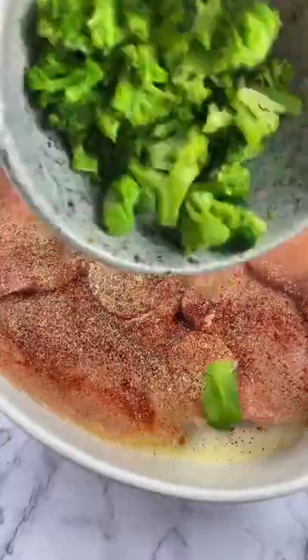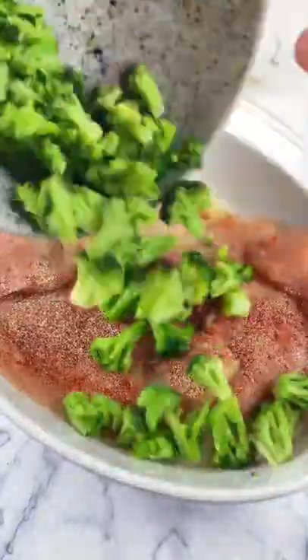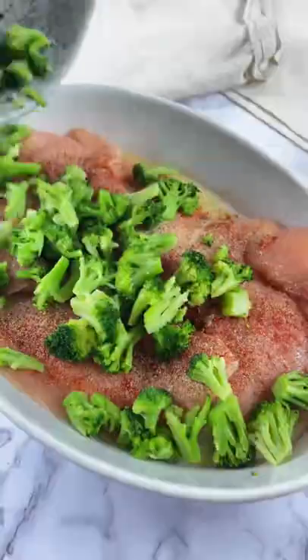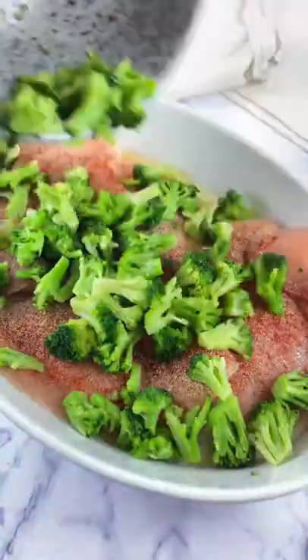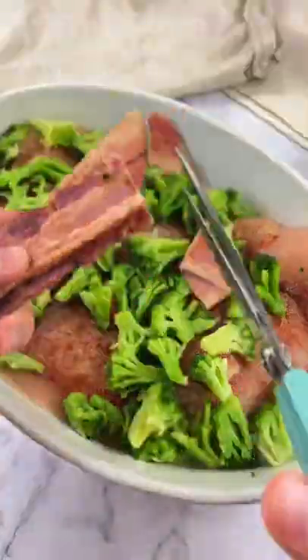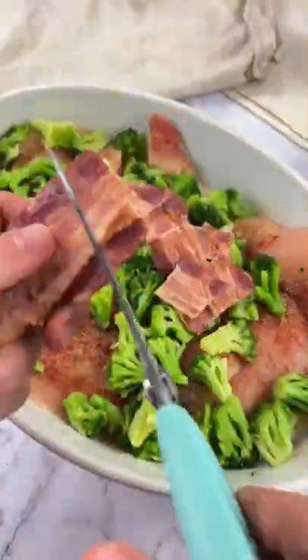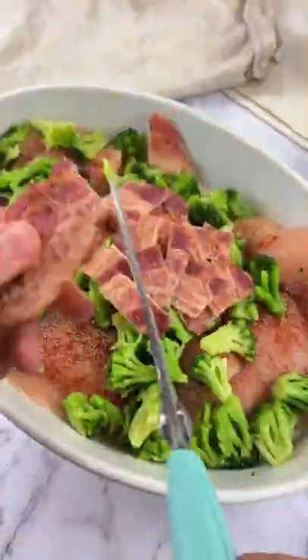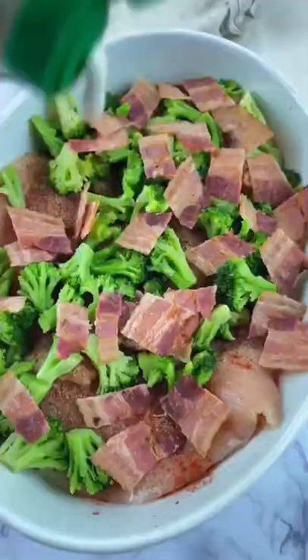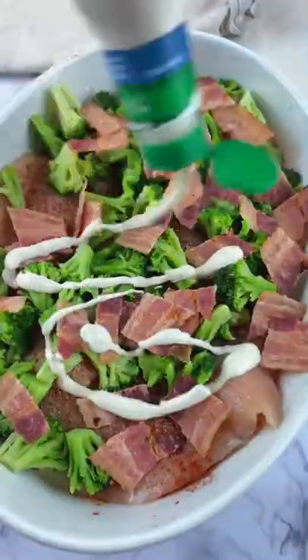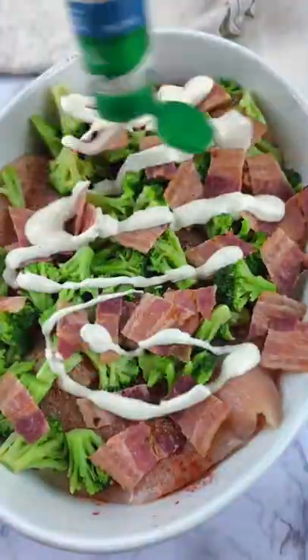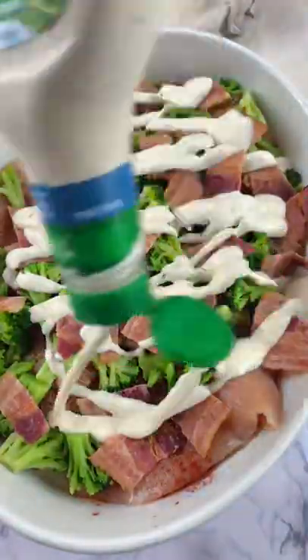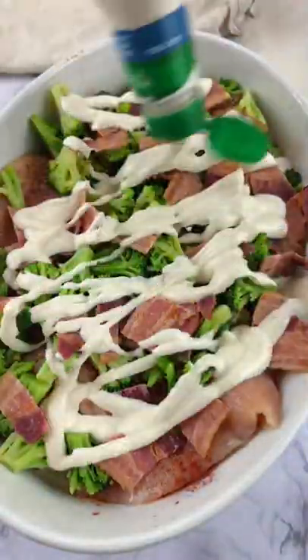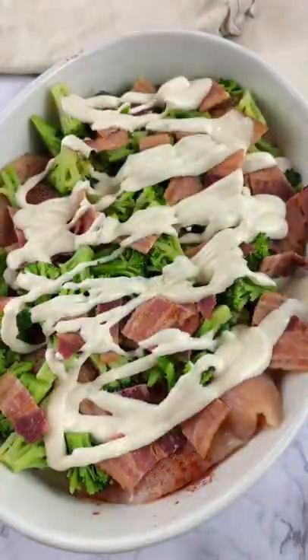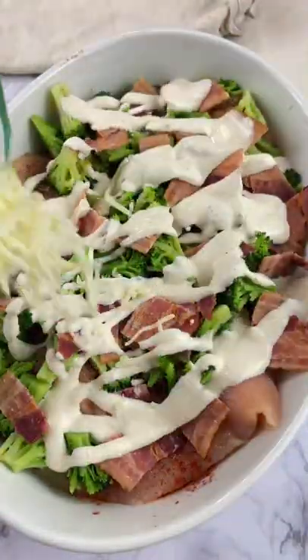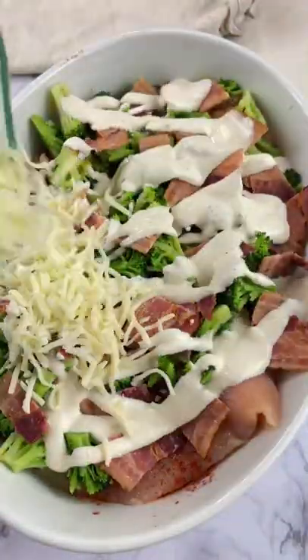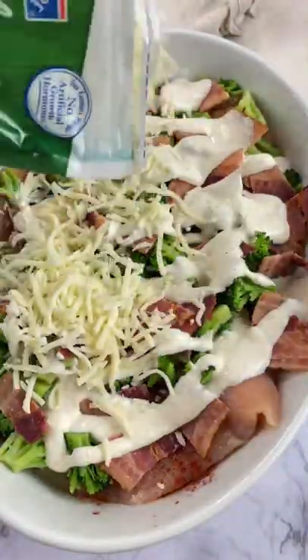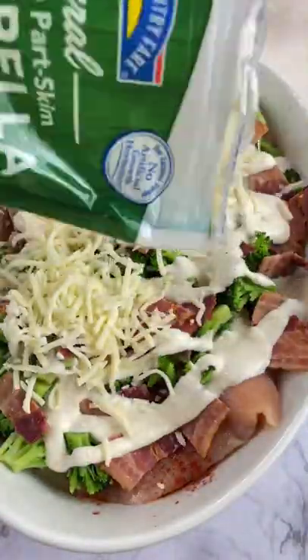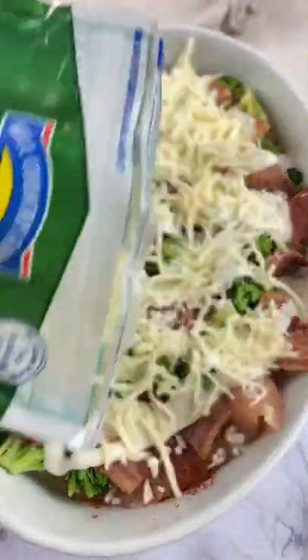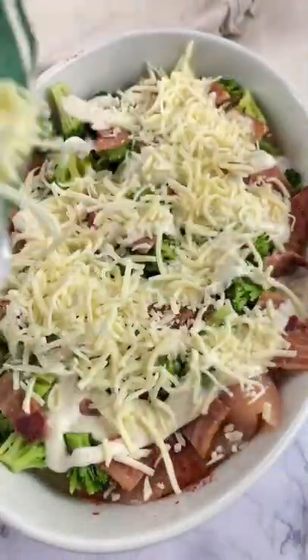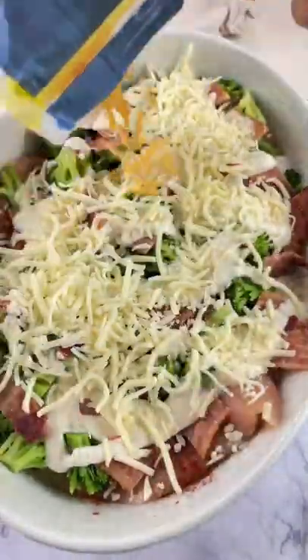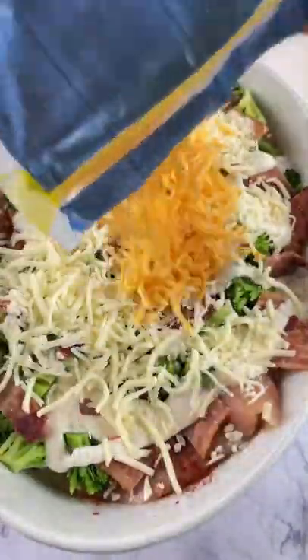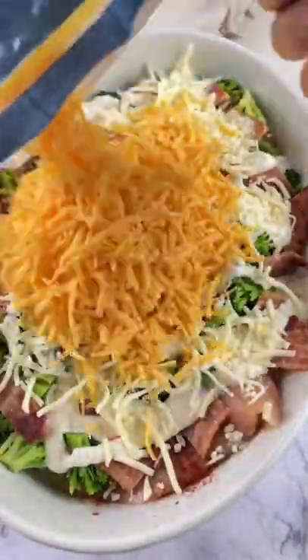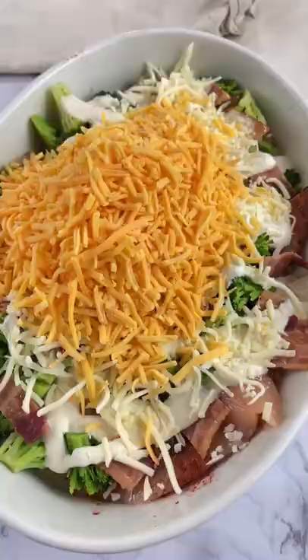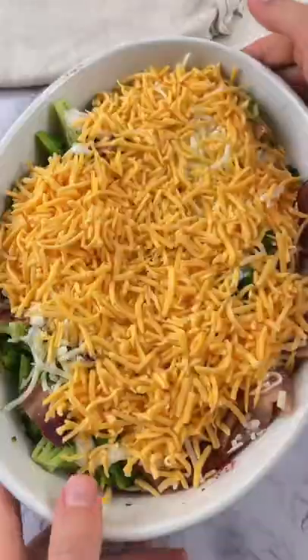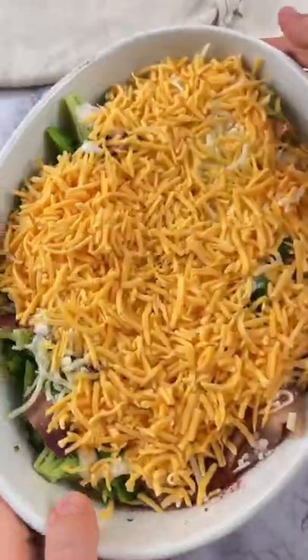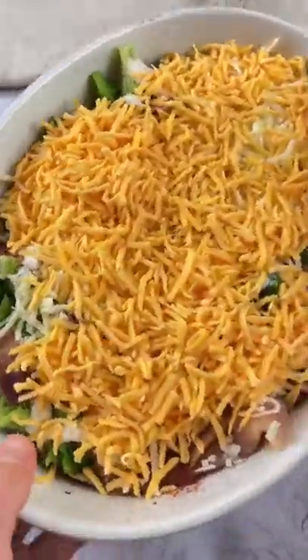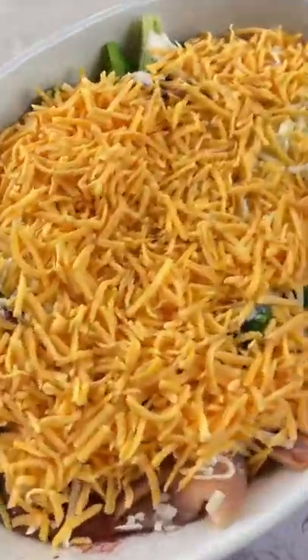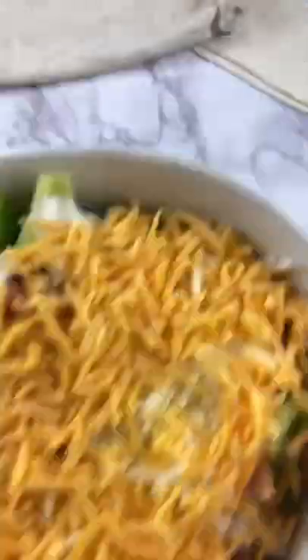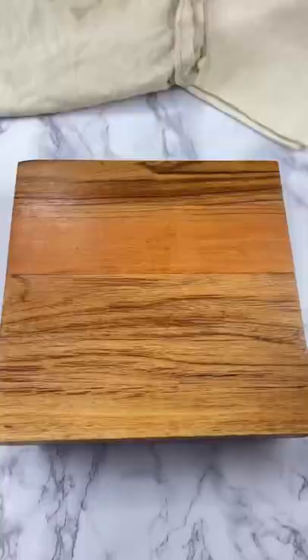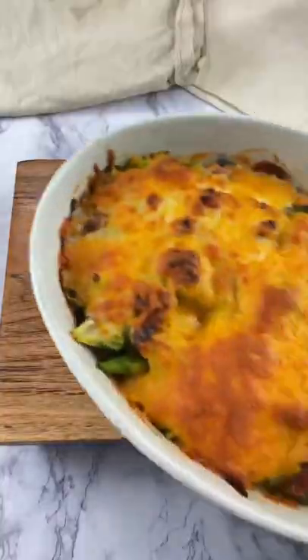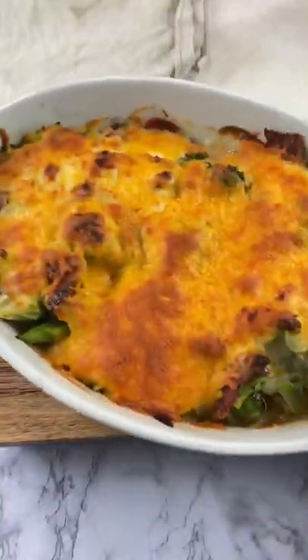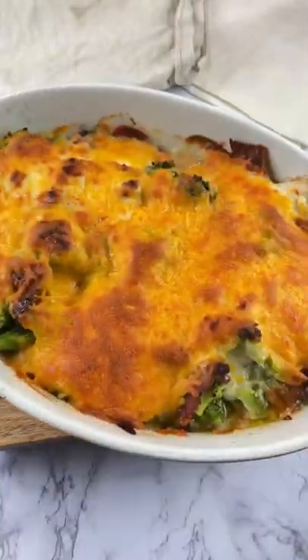Now you're gonna add broccoli, bacon, ranch, shredded mozzarella, shredded cheddar. Bake it at 375 for about 30 minutes.